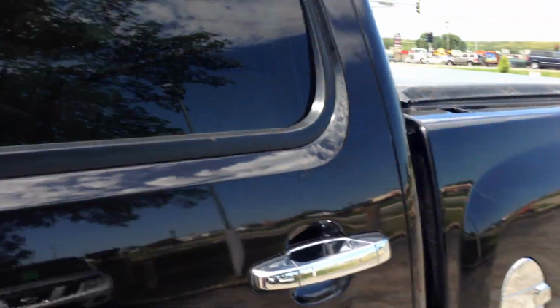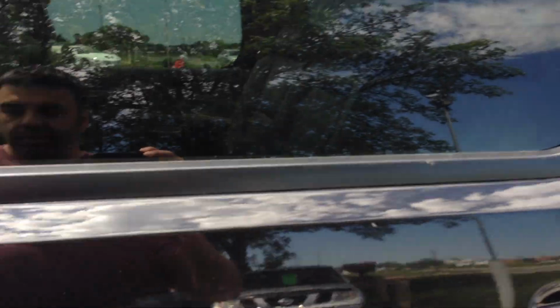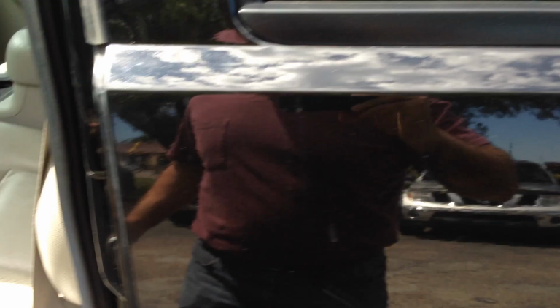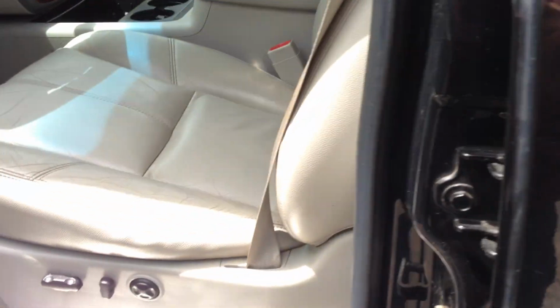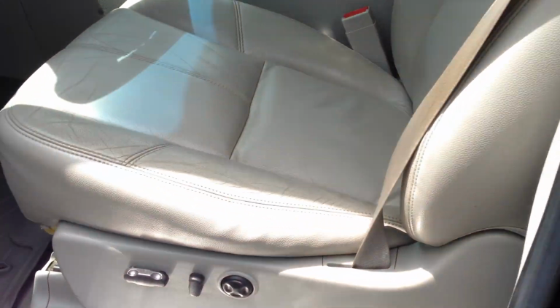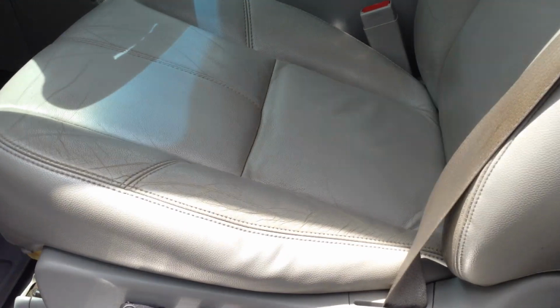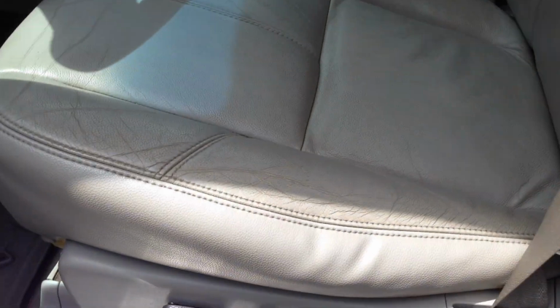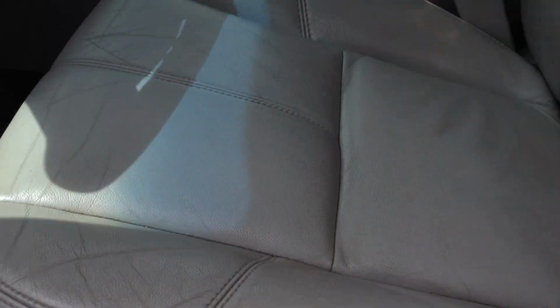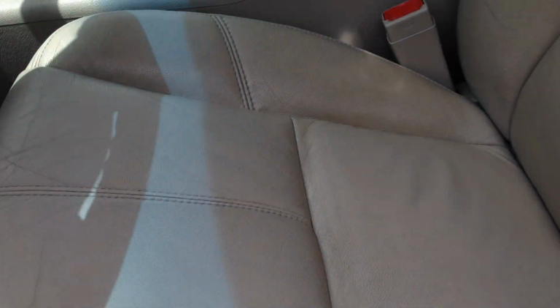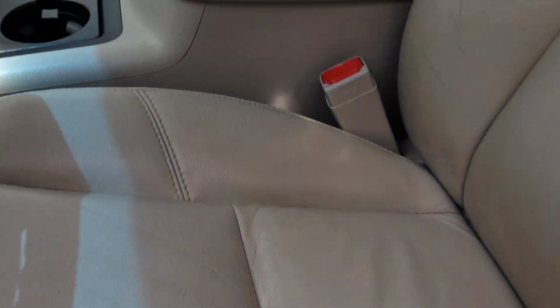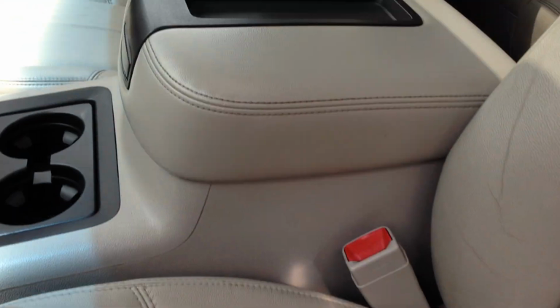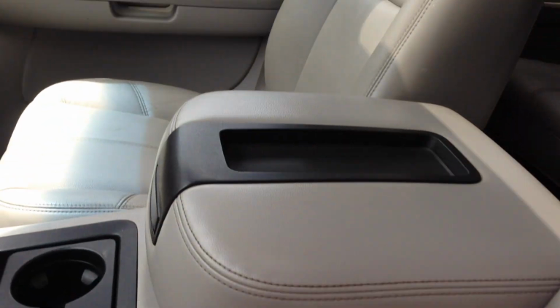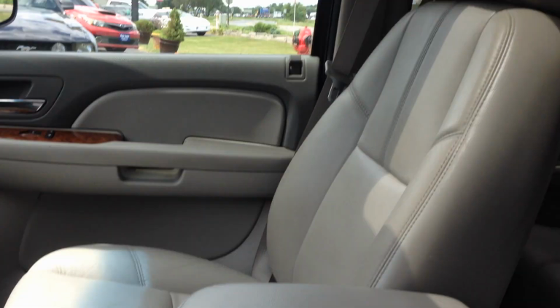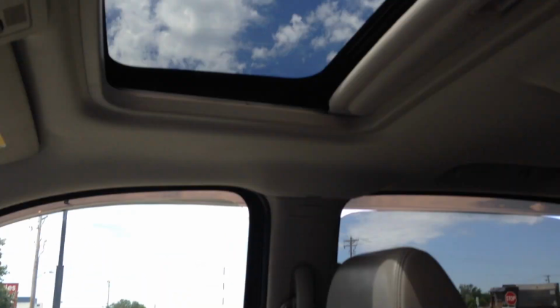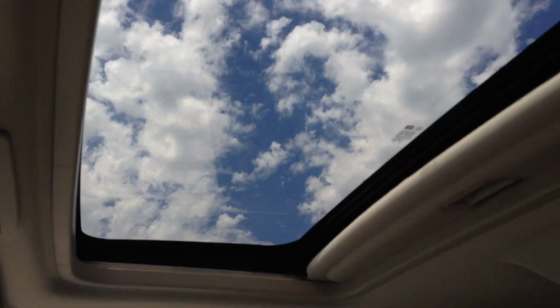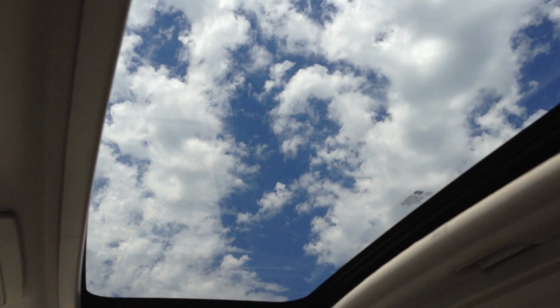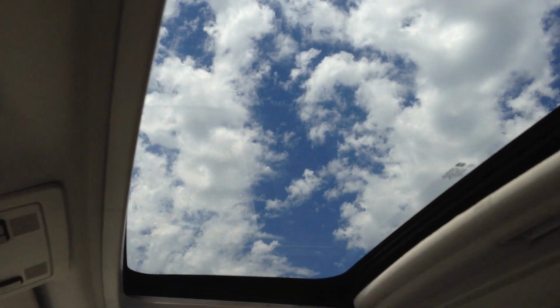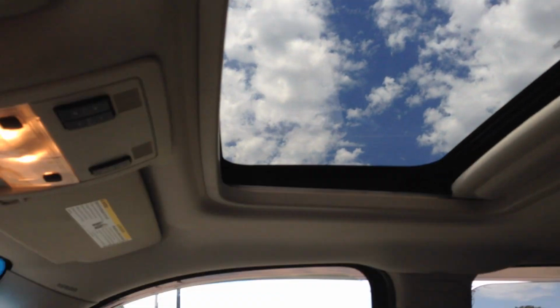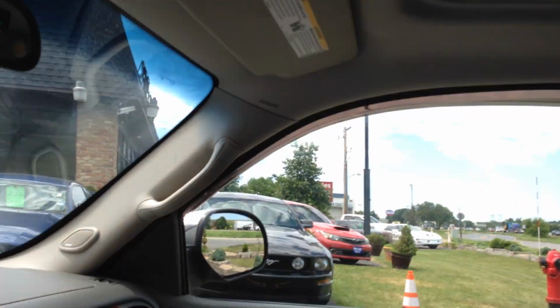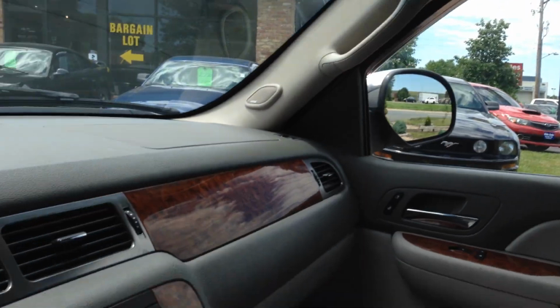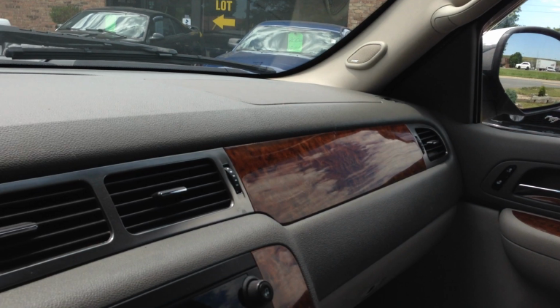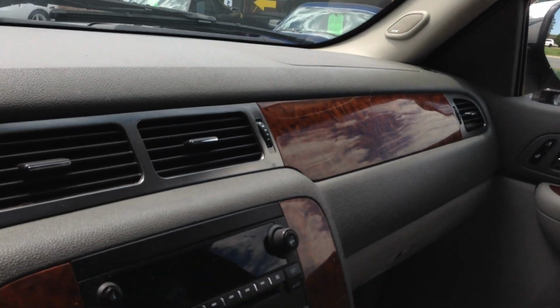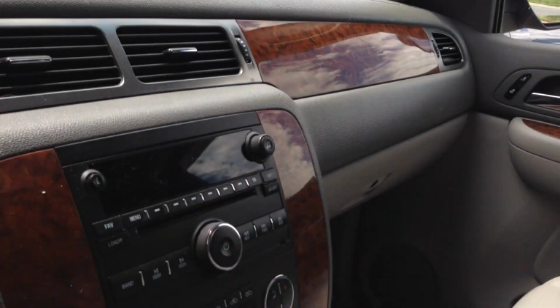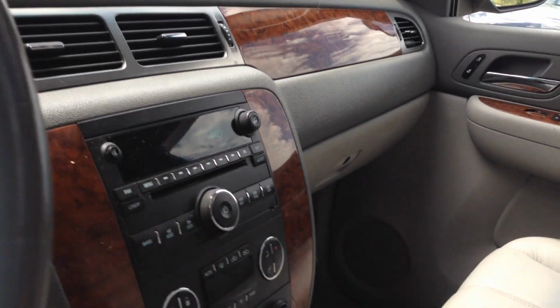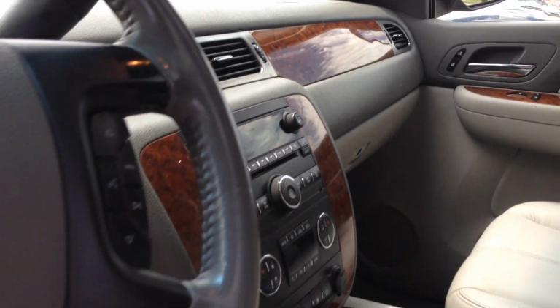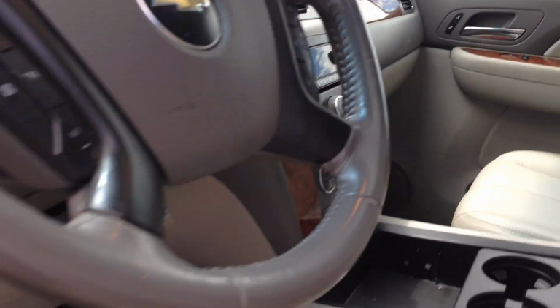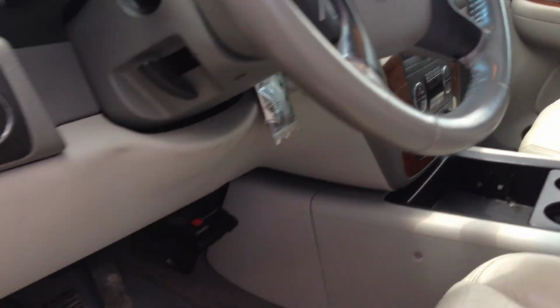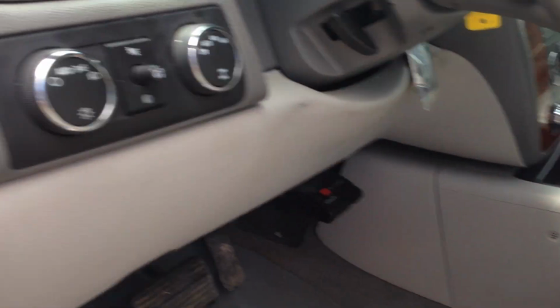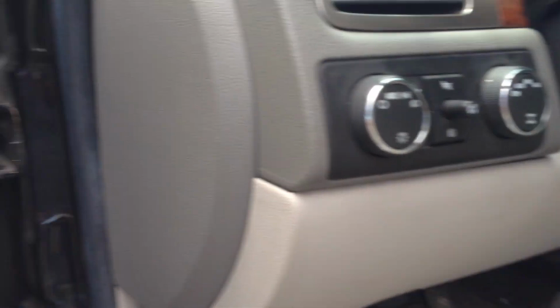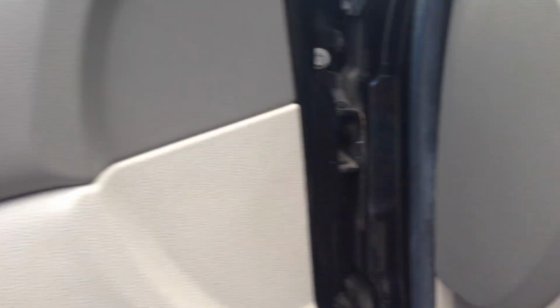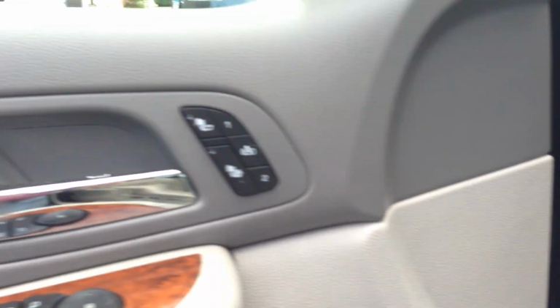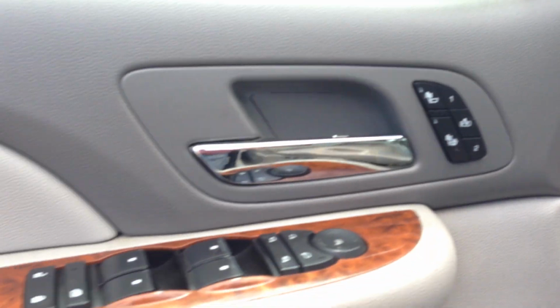Take a look at the interior — great leather. Heated bucket seats with a power moonroof. Every option available. Shift-on-the-fly 4-wheel drive.